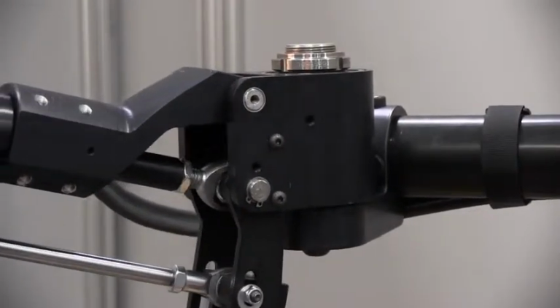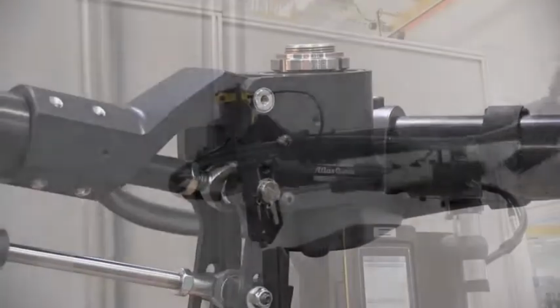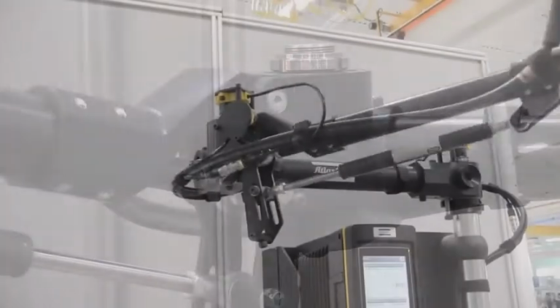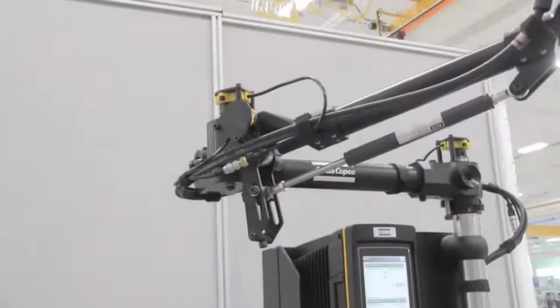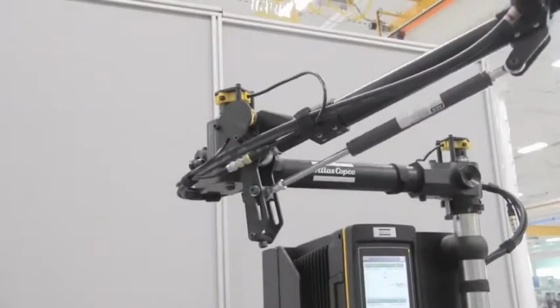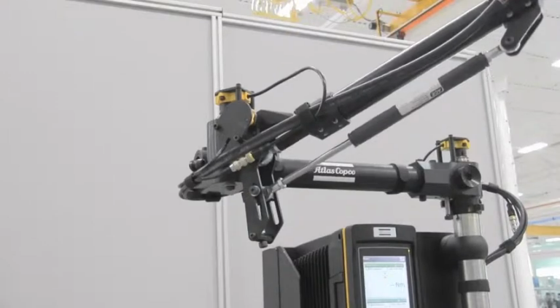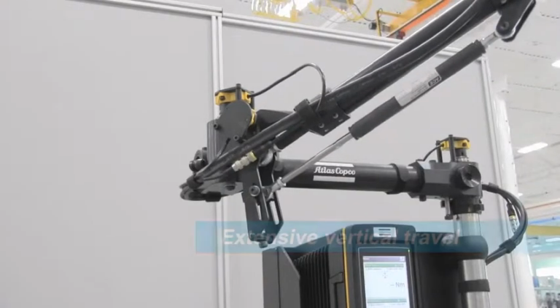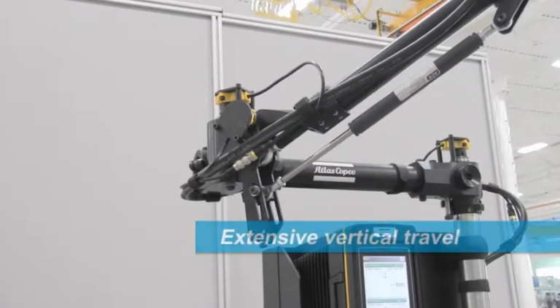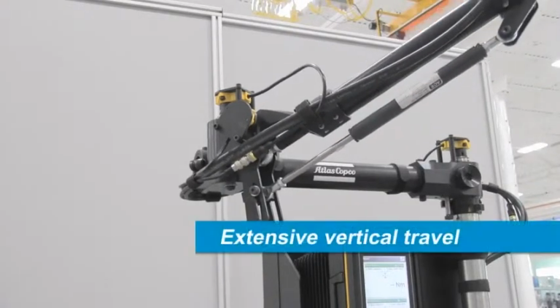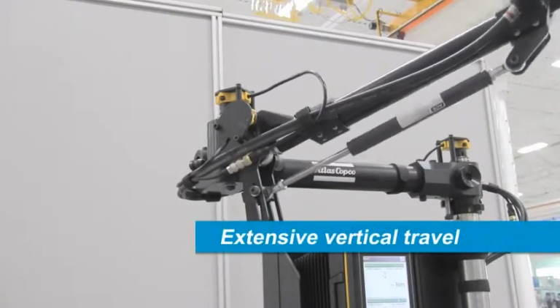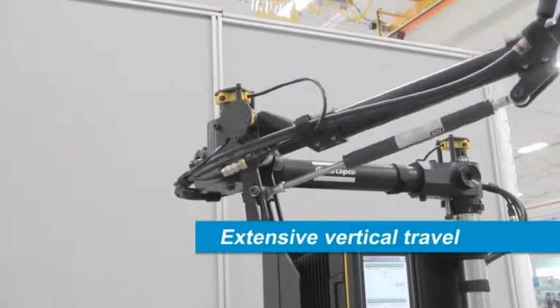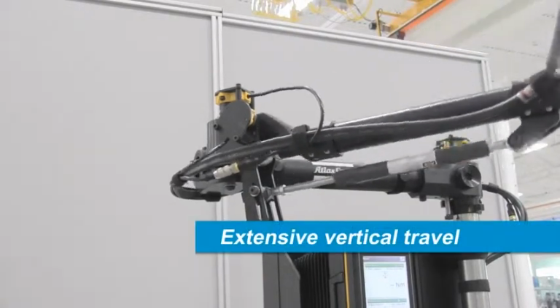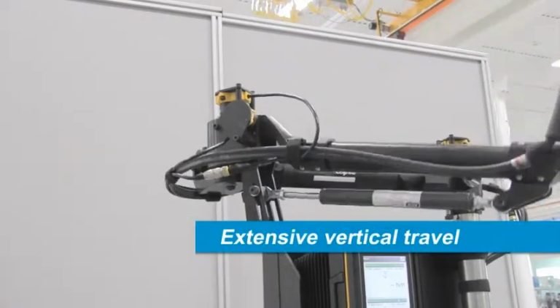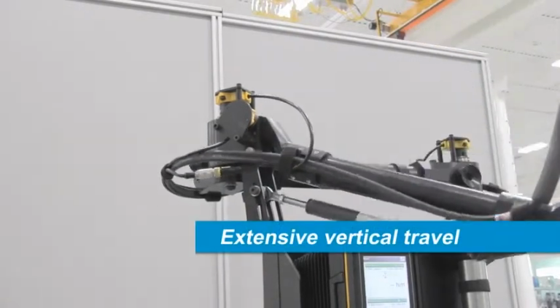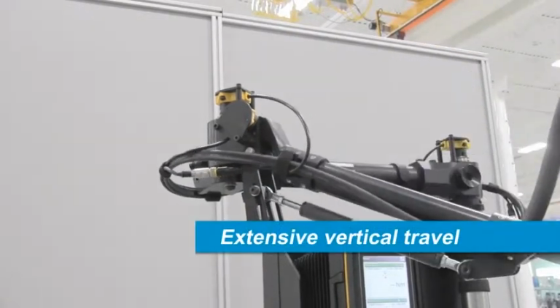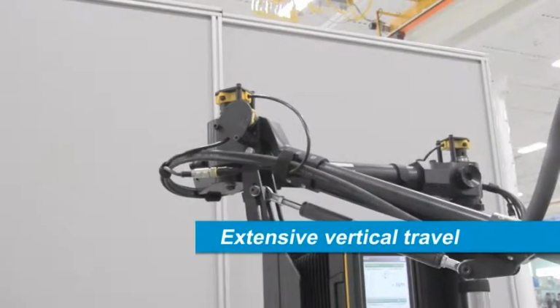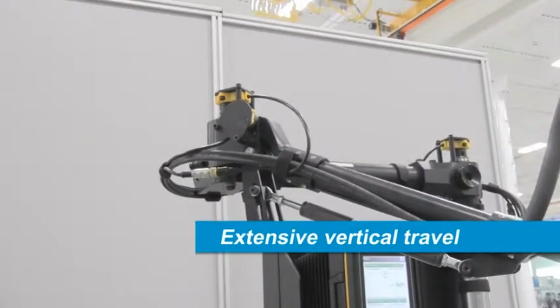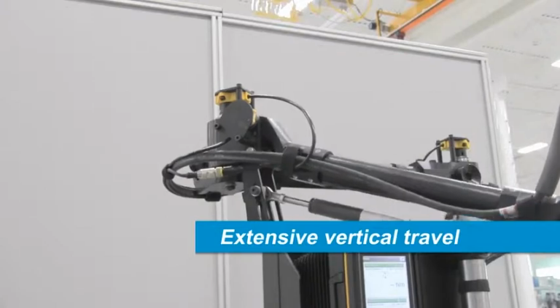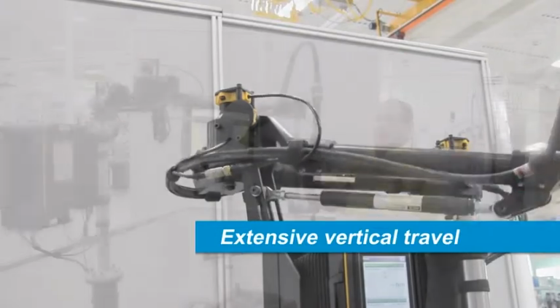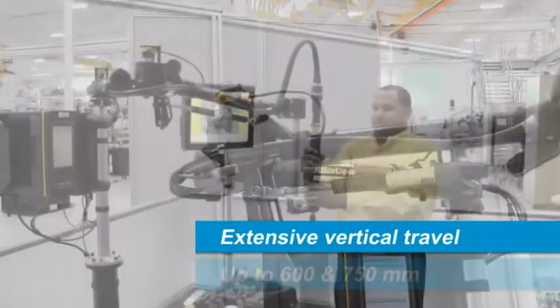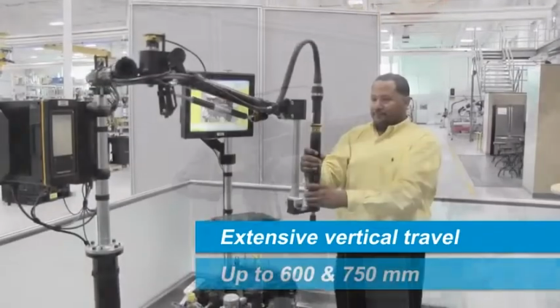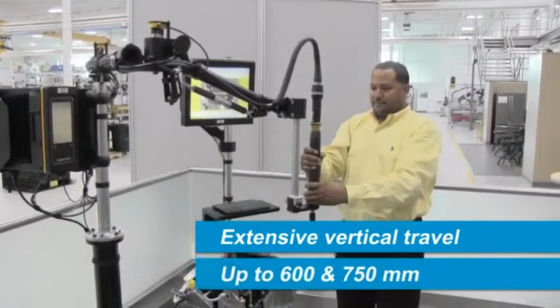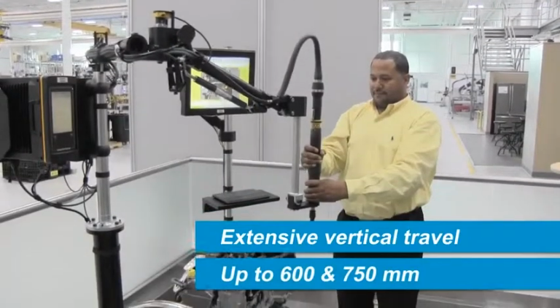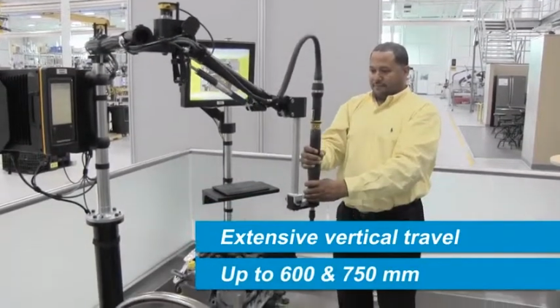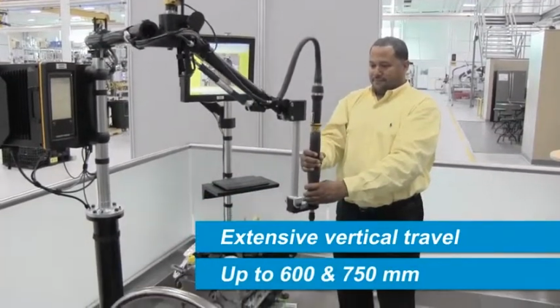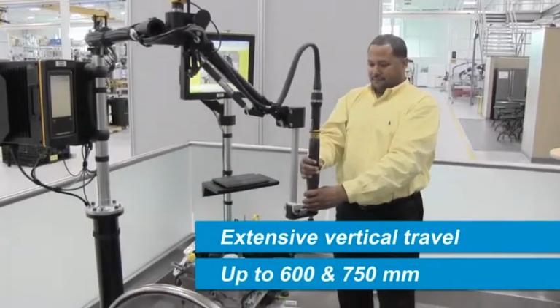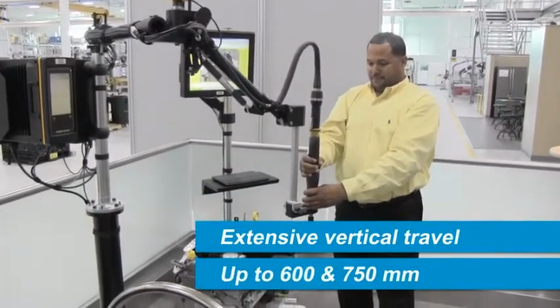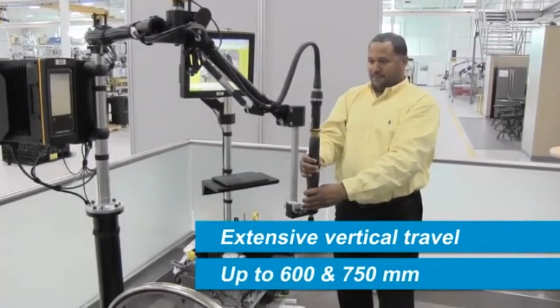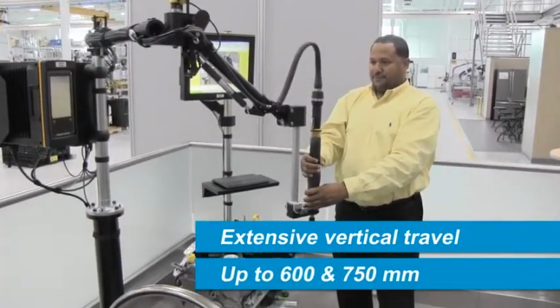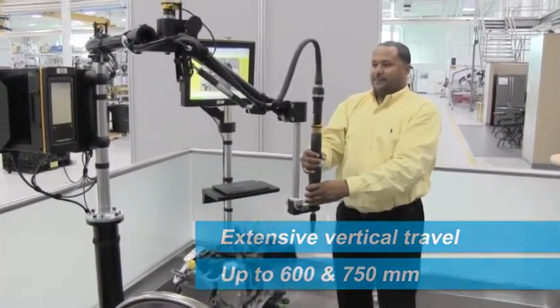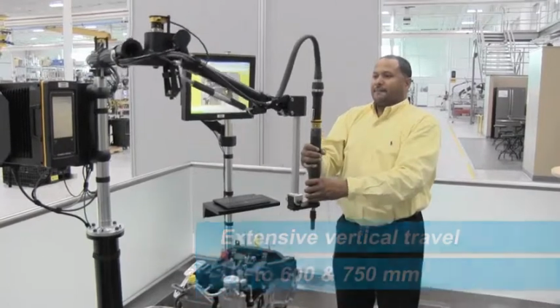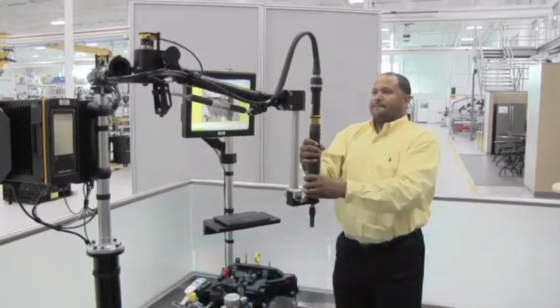AX1 arms feature a parallel style arm, allowing extensive vertical travel with a round bar within a tube concept. Up to 600 and 750 millimeters of vertical travel can be achieved, depending on selected arm length.